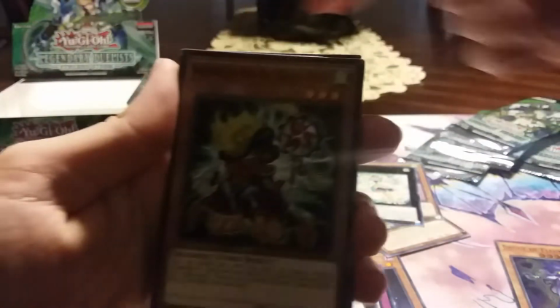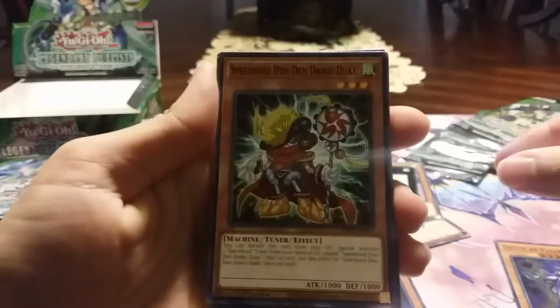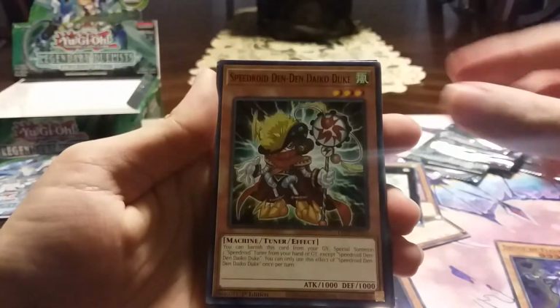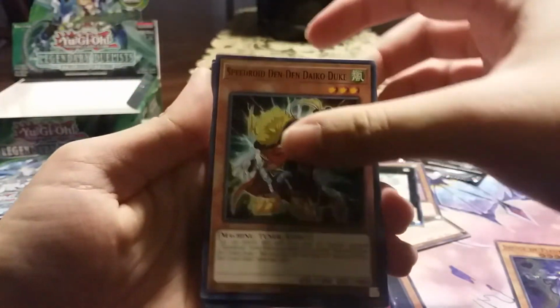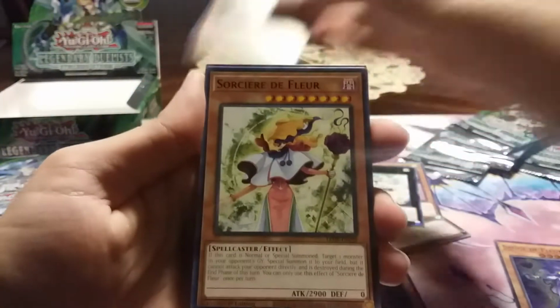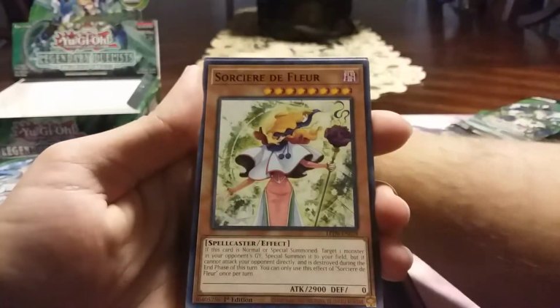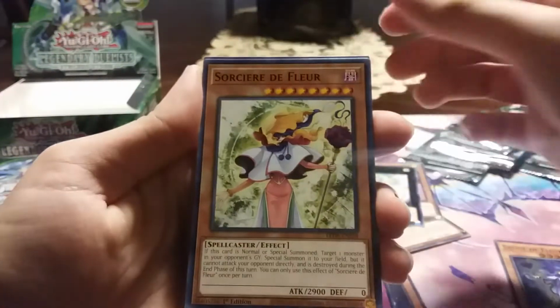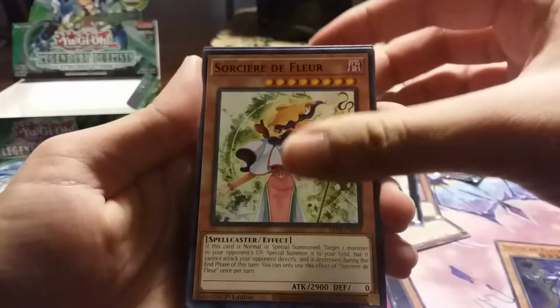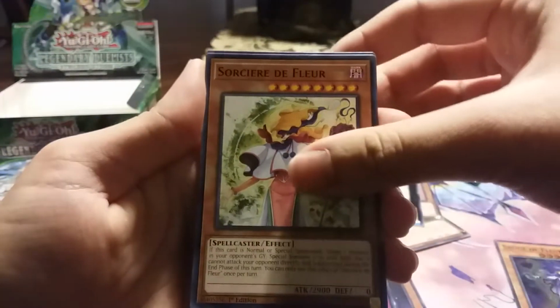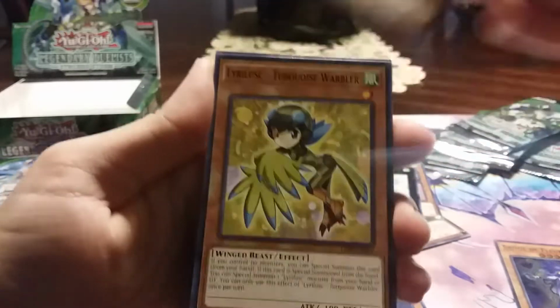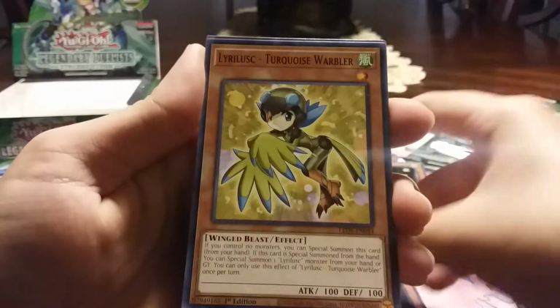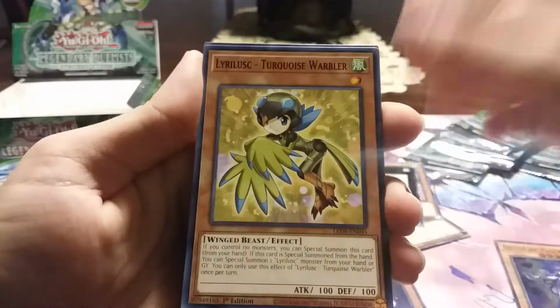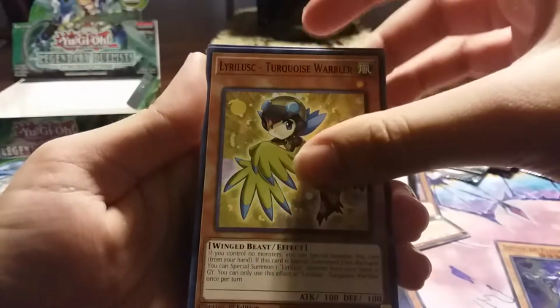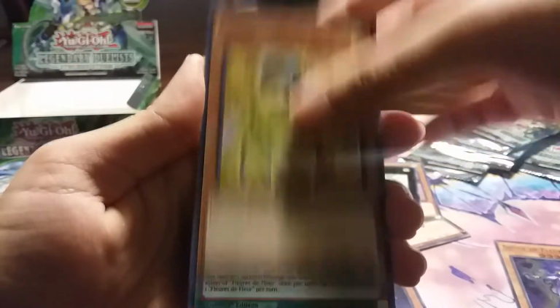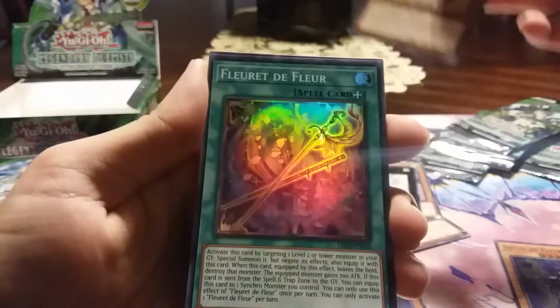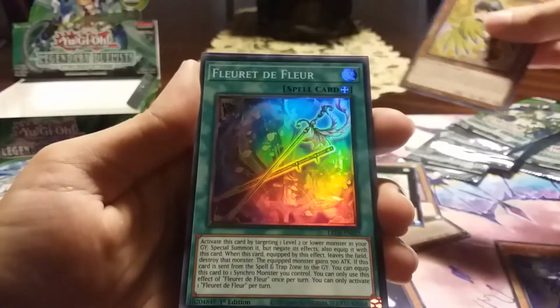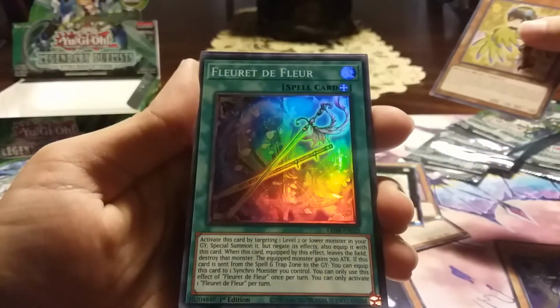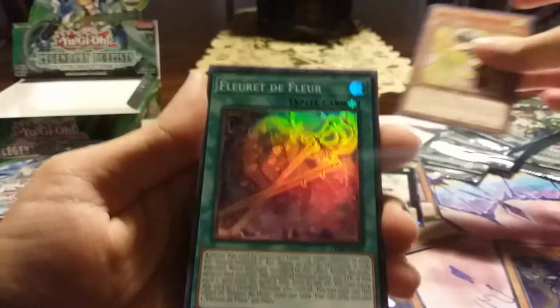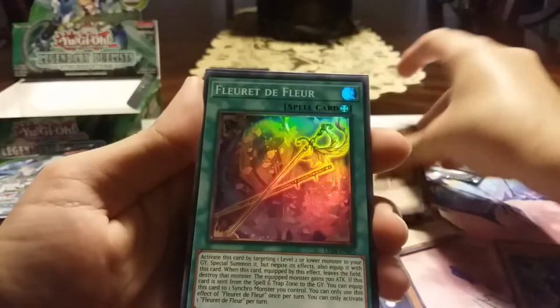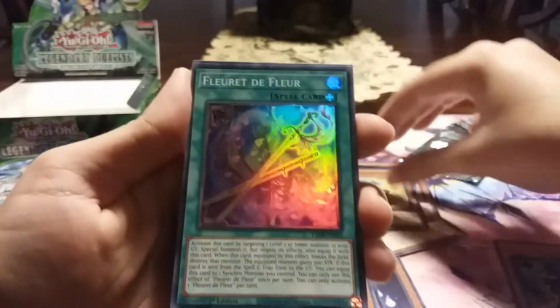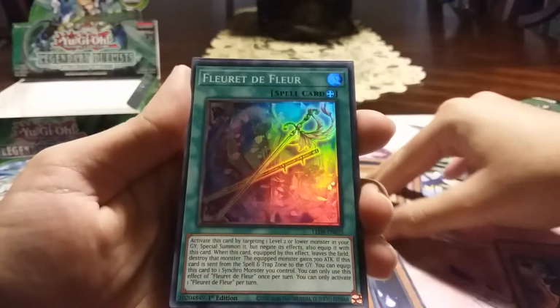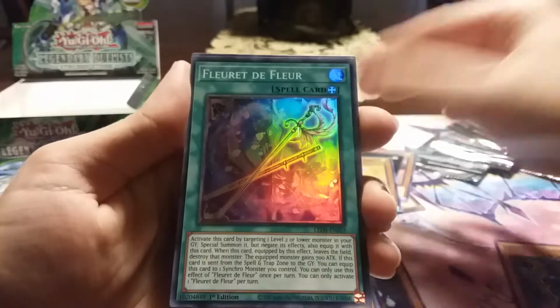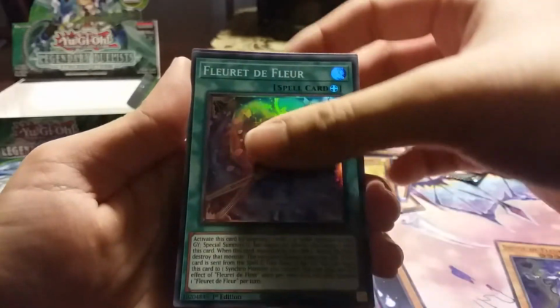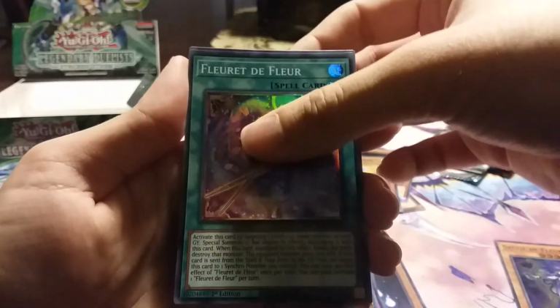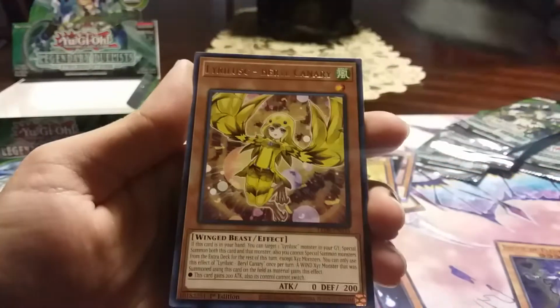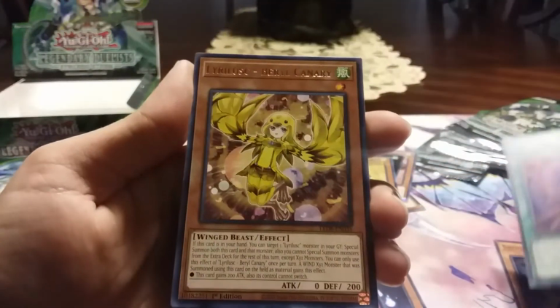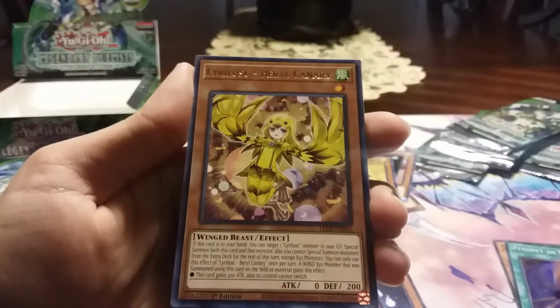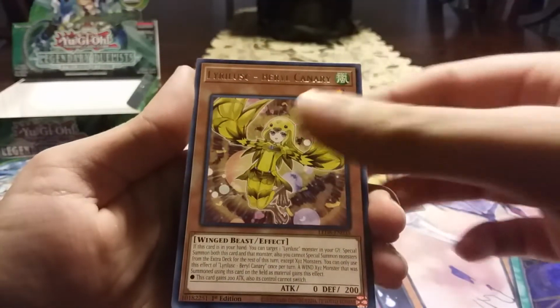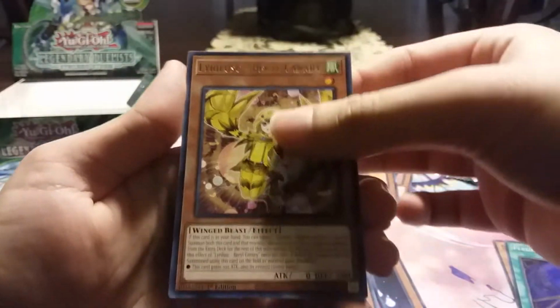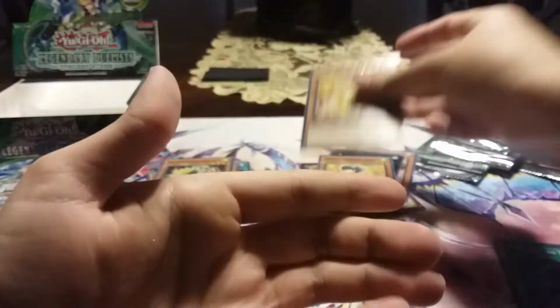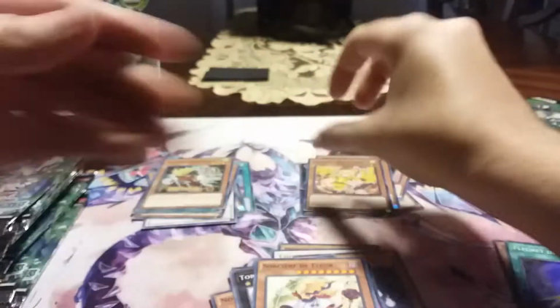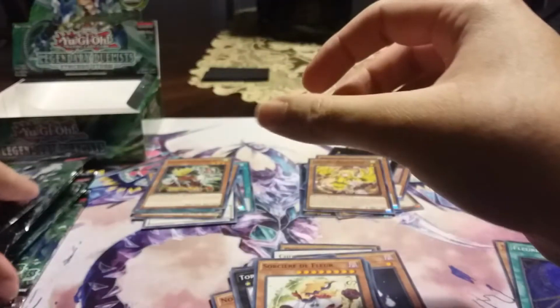Den Den Dyko Duke, Sorcerer De Floor, Turquoise Warbler, and Floret De Floor. Bounce of Hollow, and Canary. Very nice — I need a playset of that.